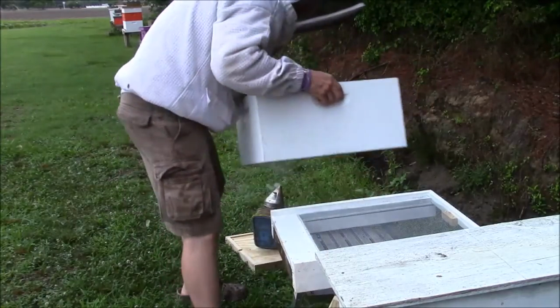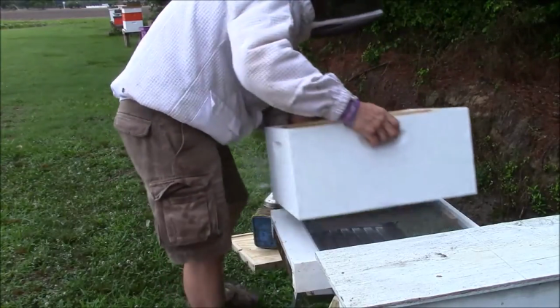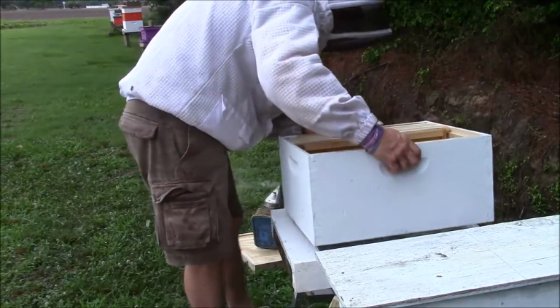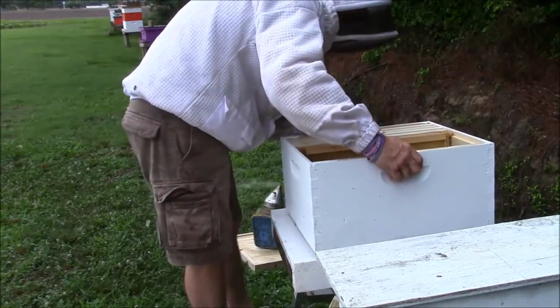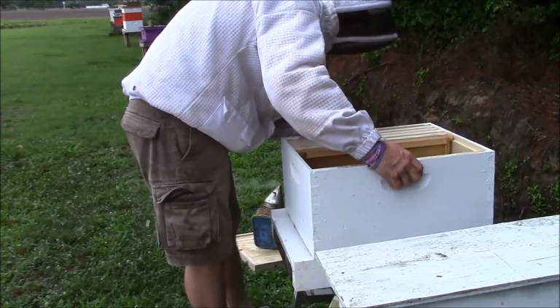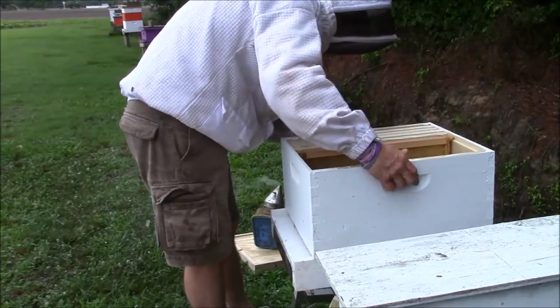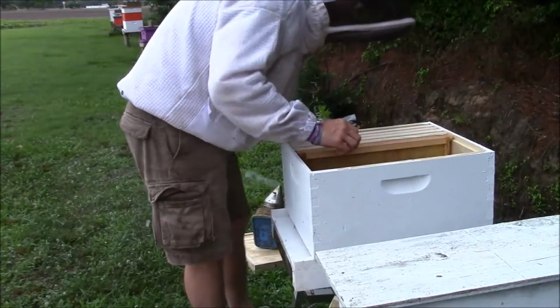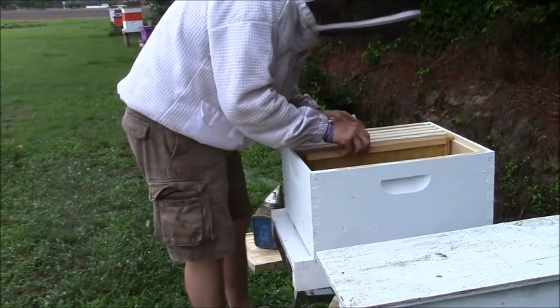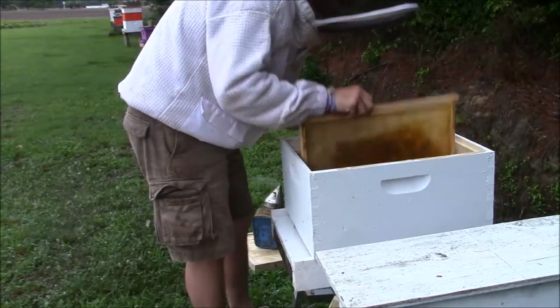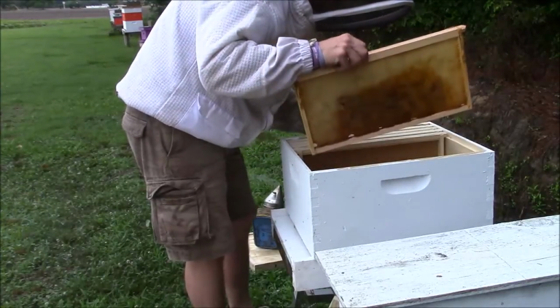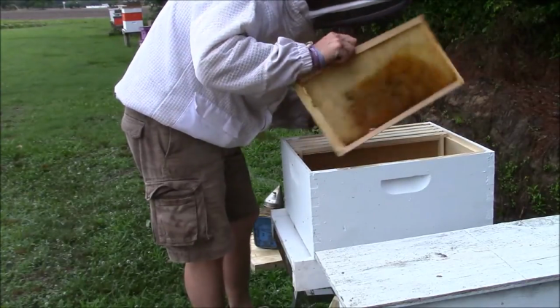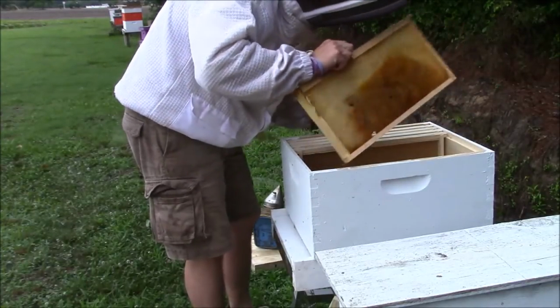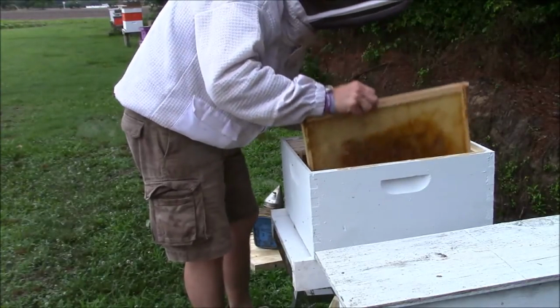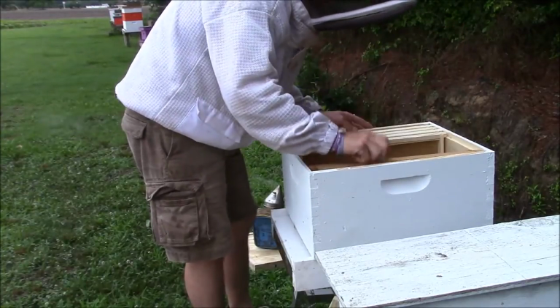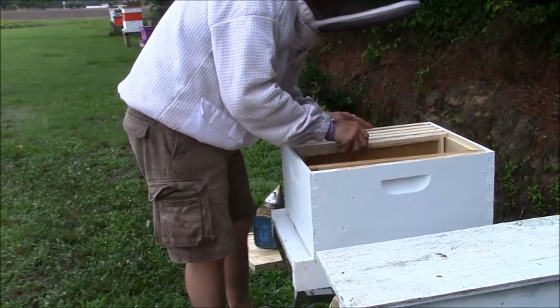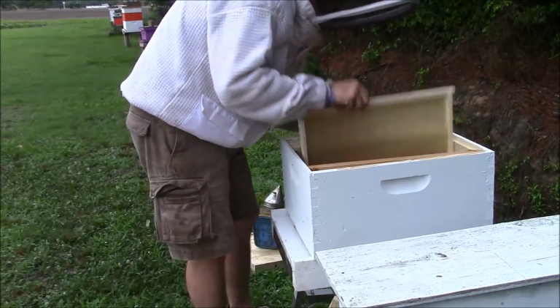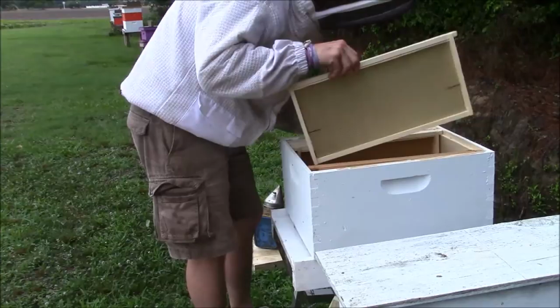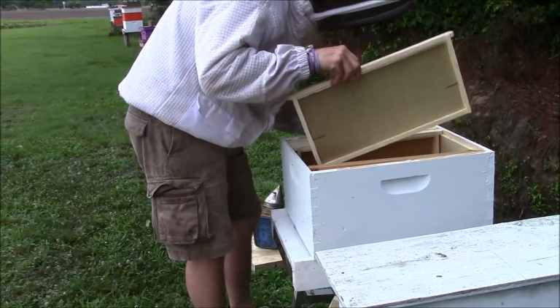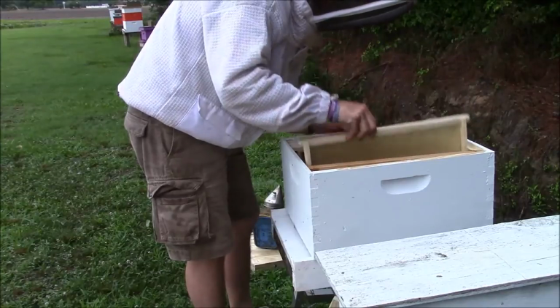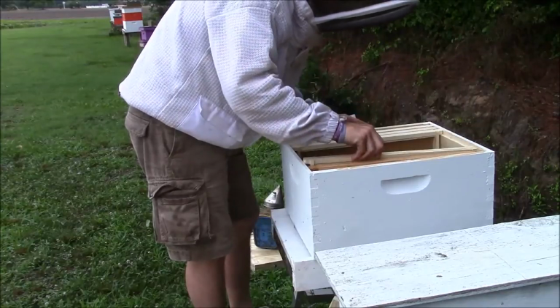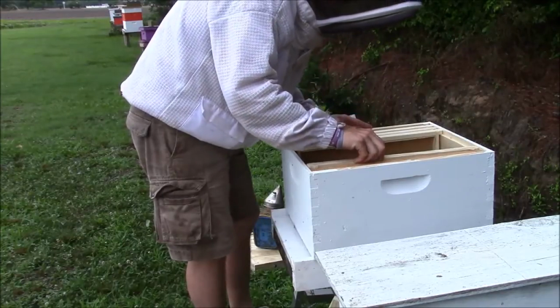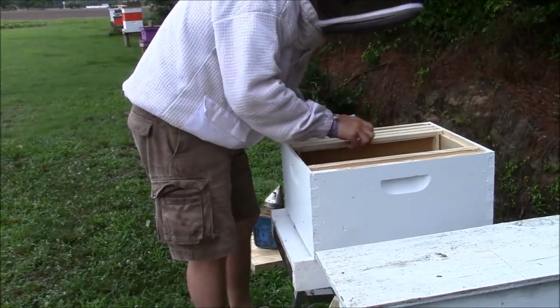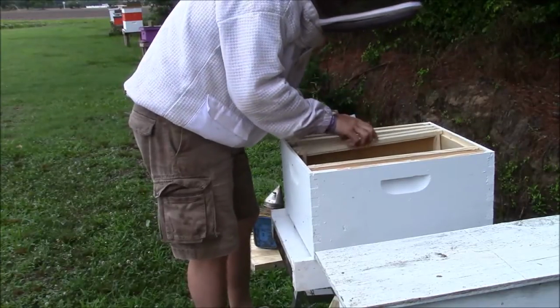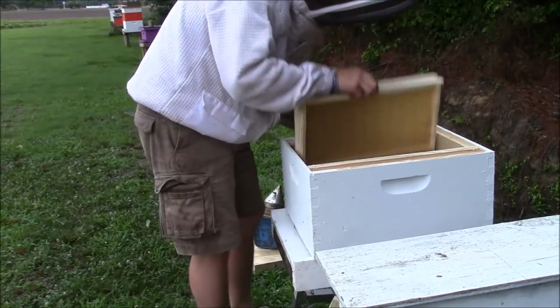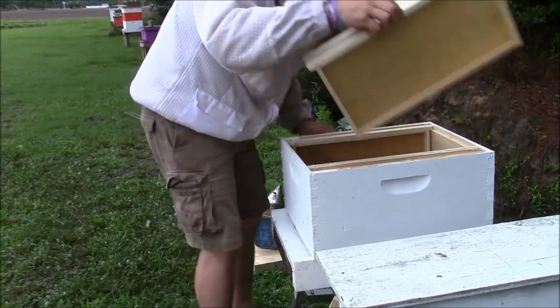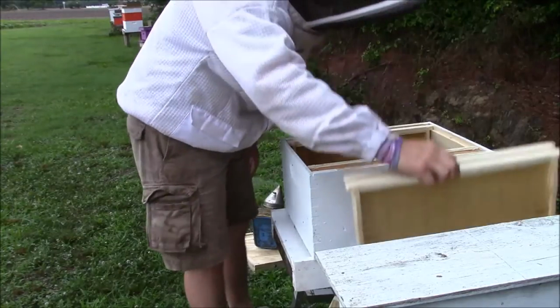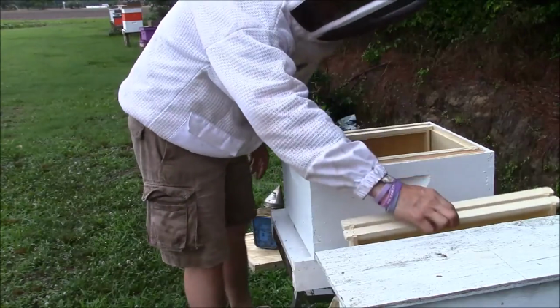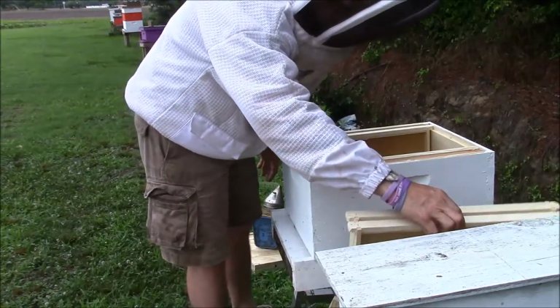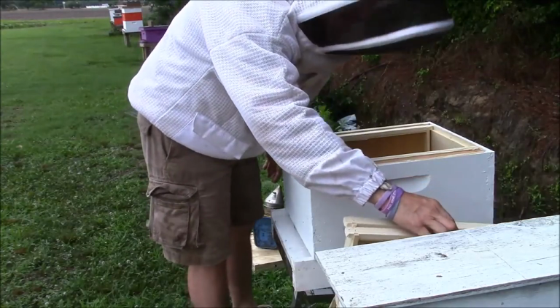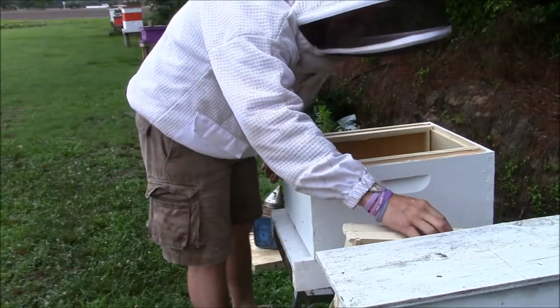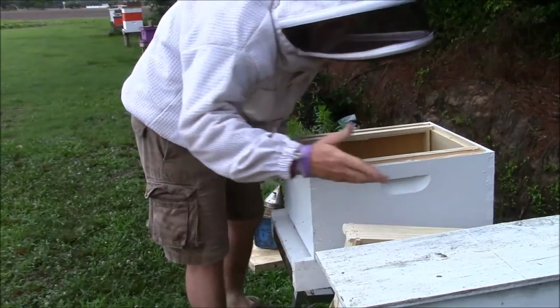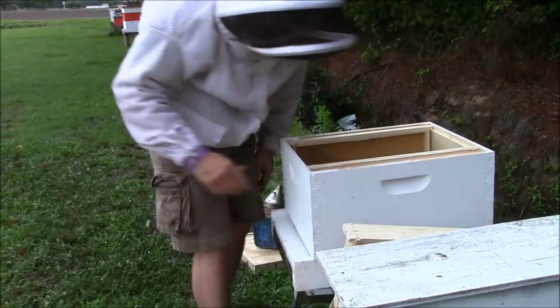Now what I got in this box is one frame of drawn out comb and the rest are just foundation. What I normally do is I try to take two of the foundations out that way we got plenty of room to work.